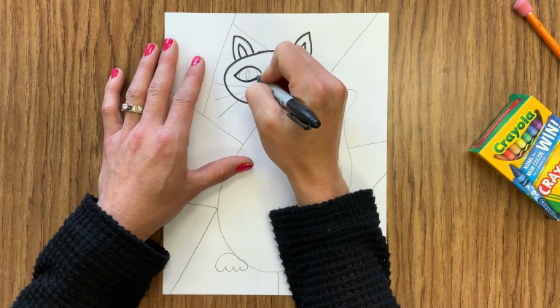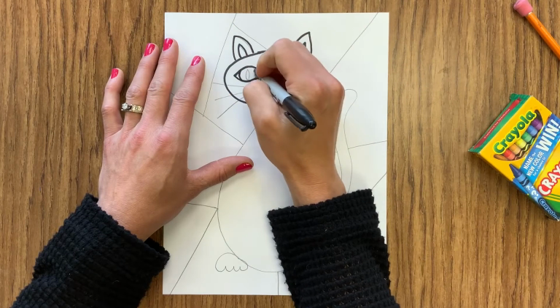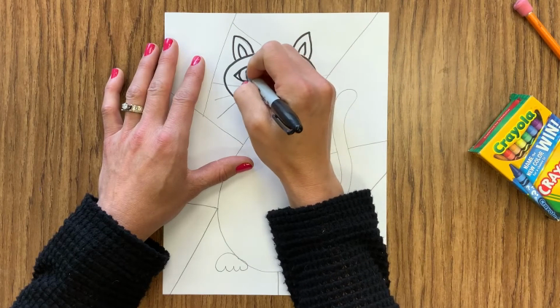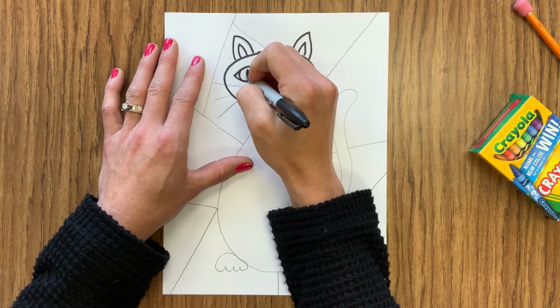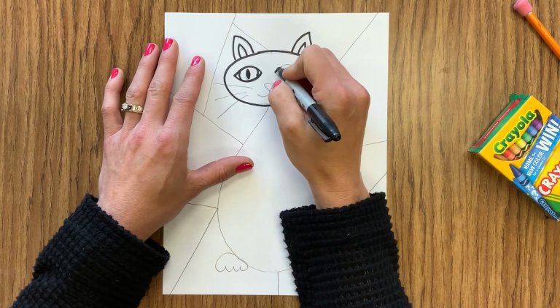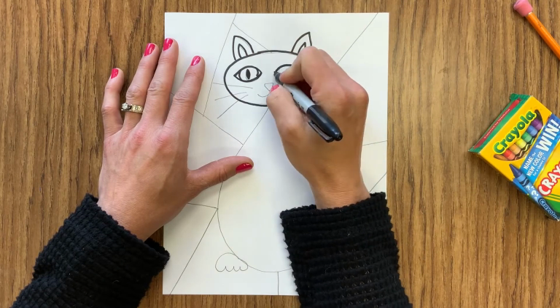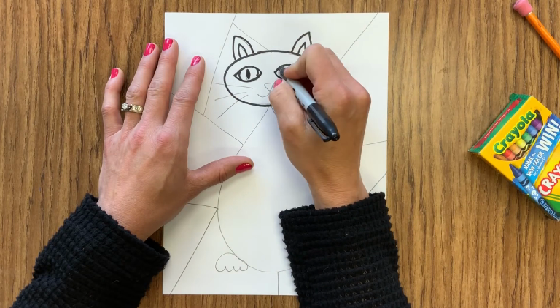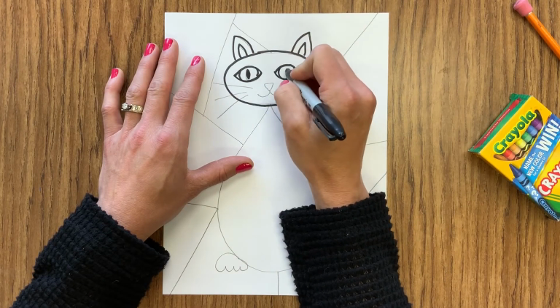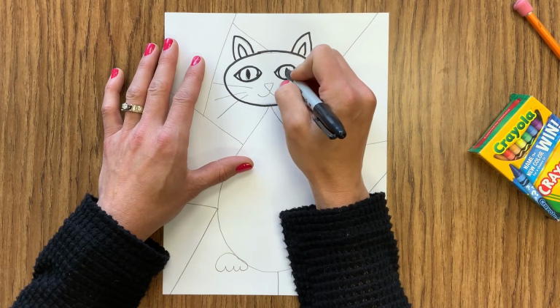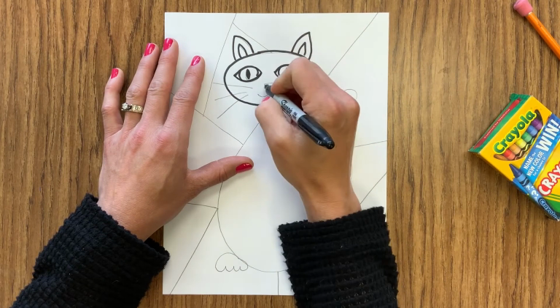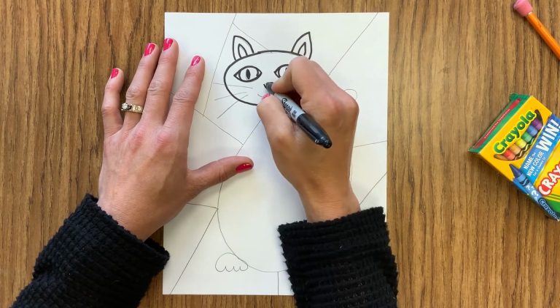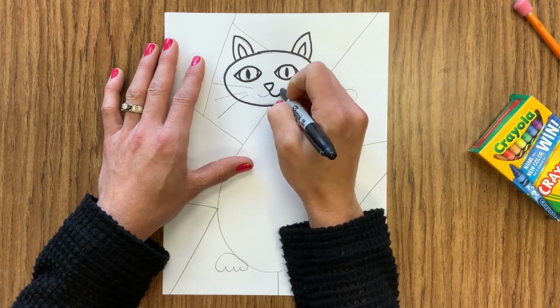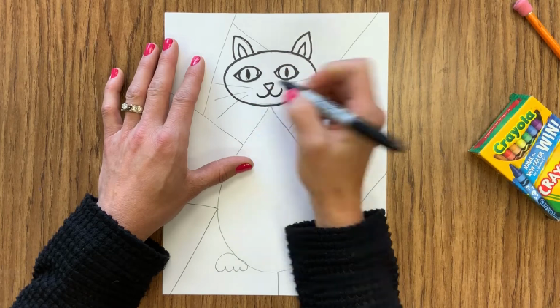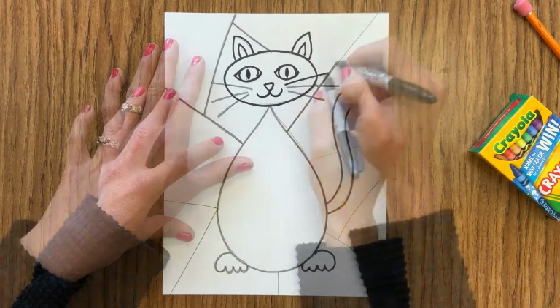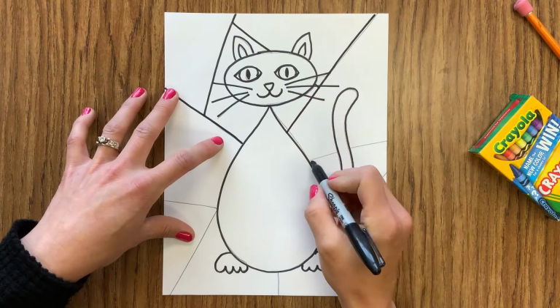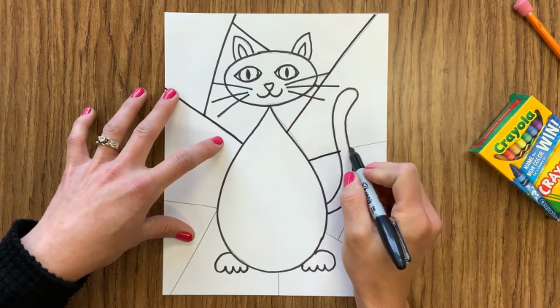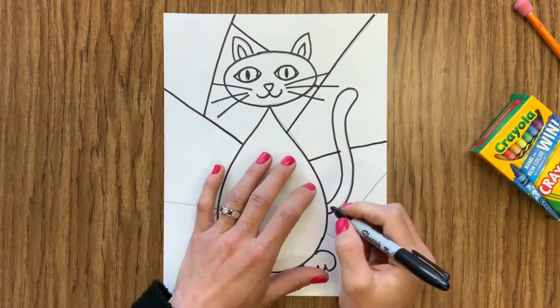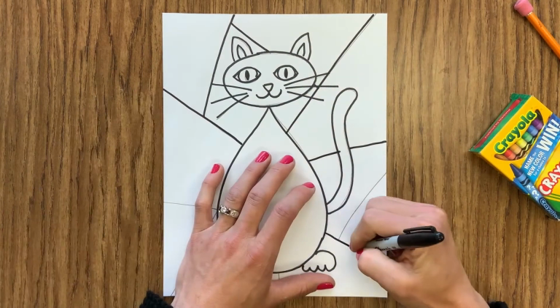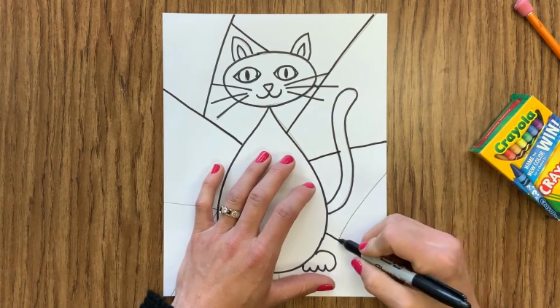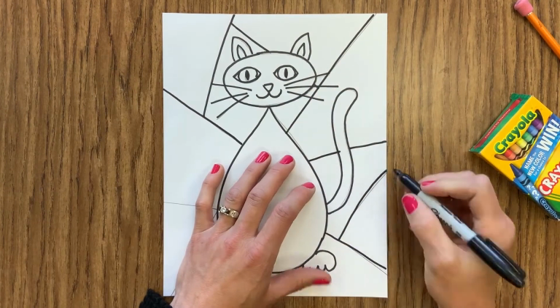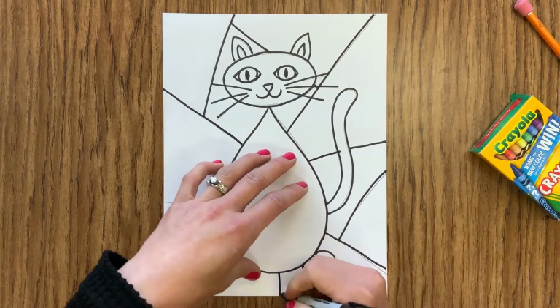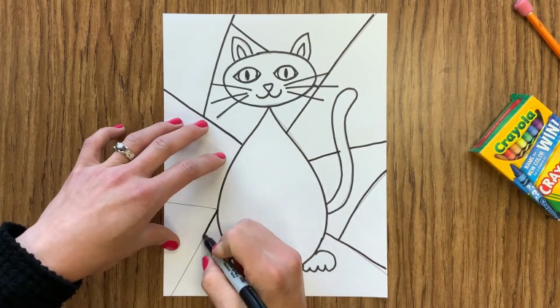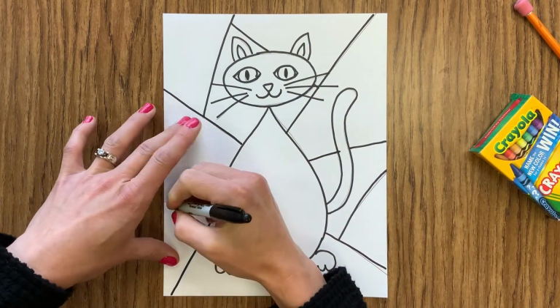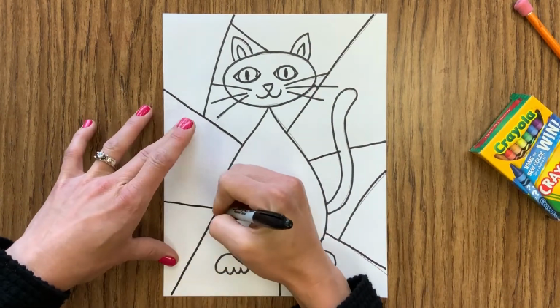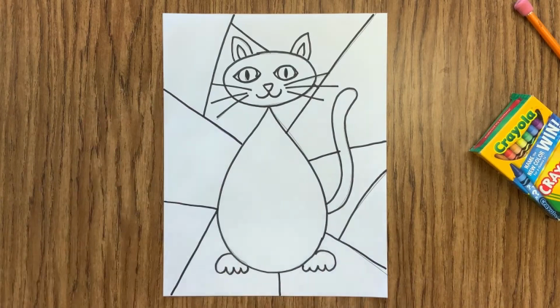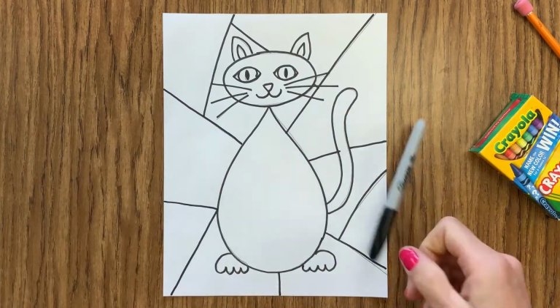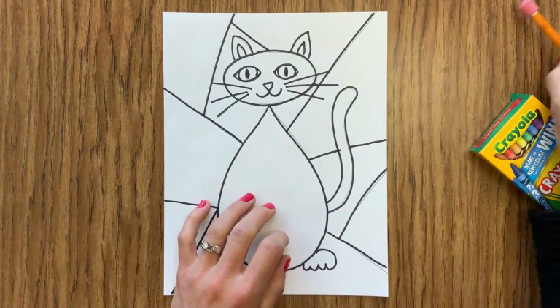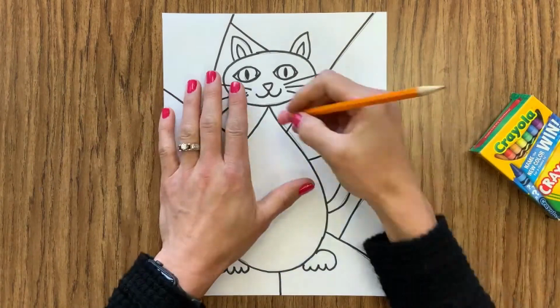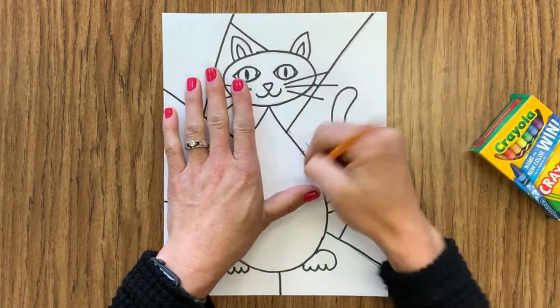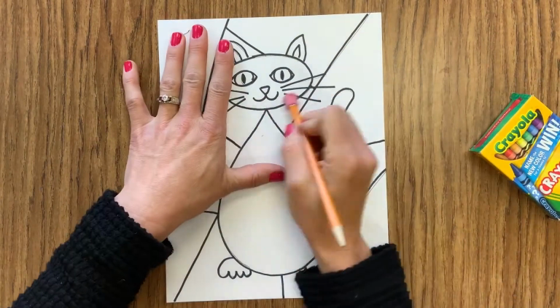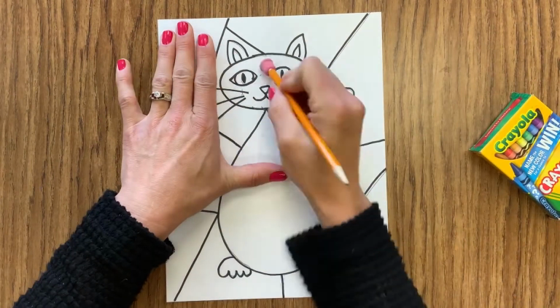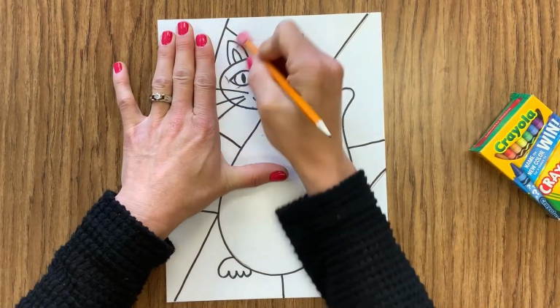Once you have everything drawn with your pencil, you're going to outline with a marker. Try to stay right on those pencil lines, but like always, if there are pencil lines still showing when you are done then you need to erase those so that we can't see them.